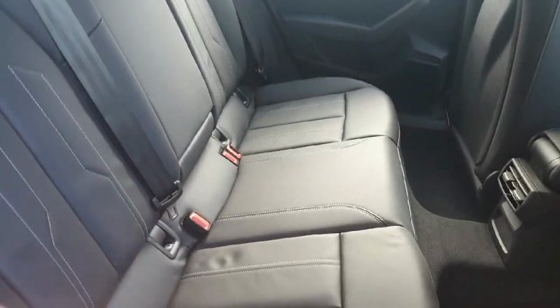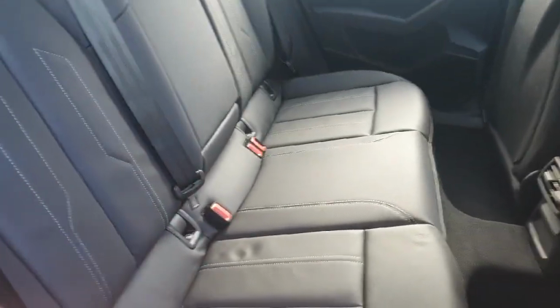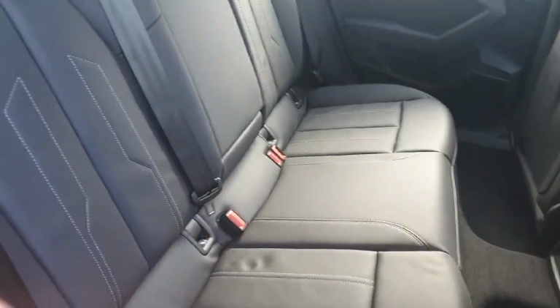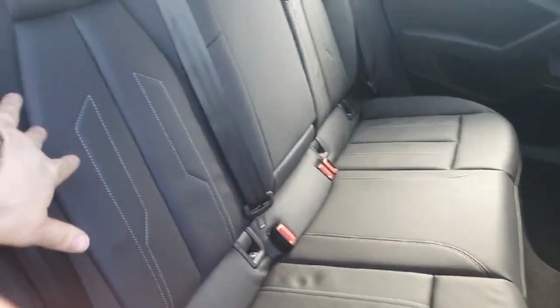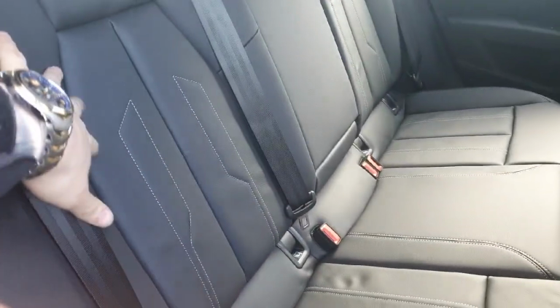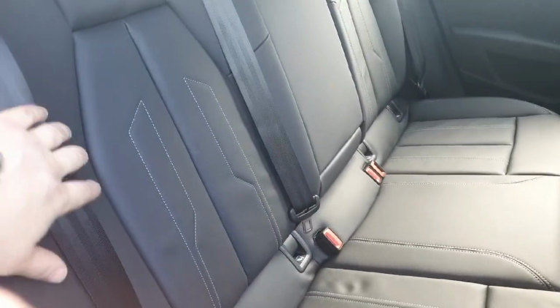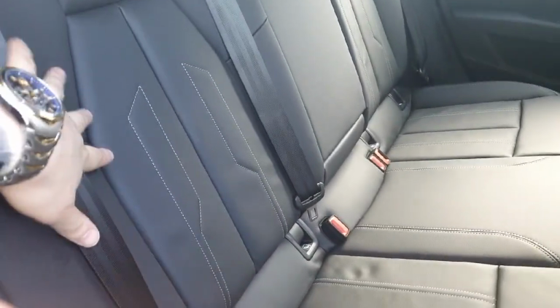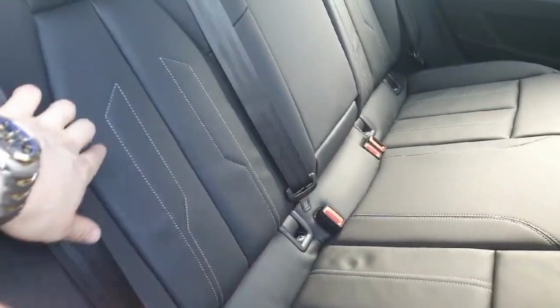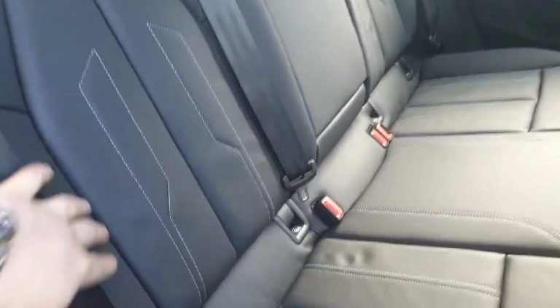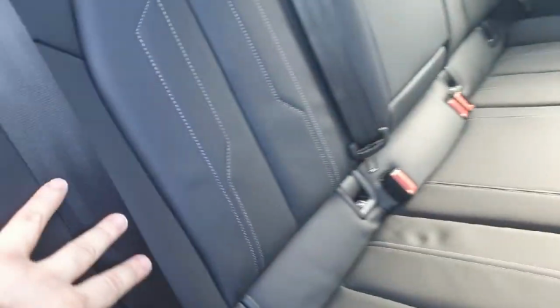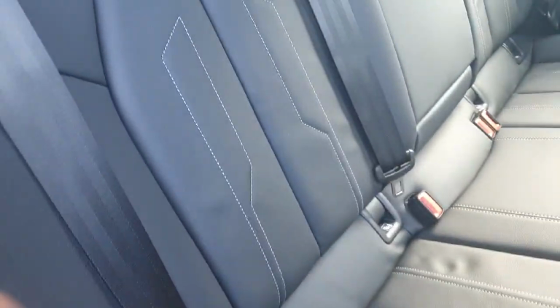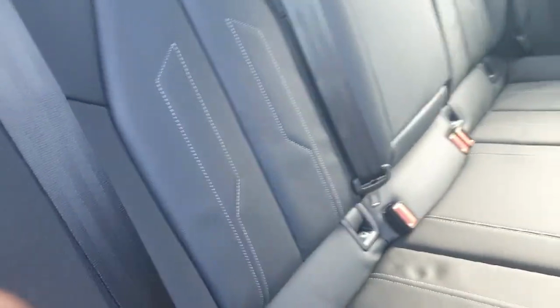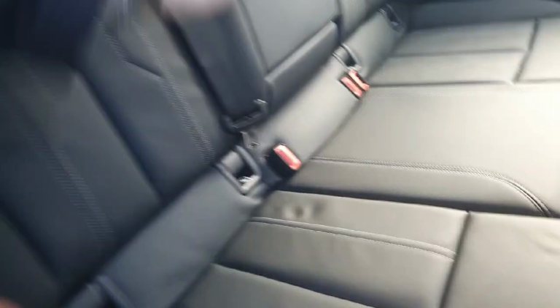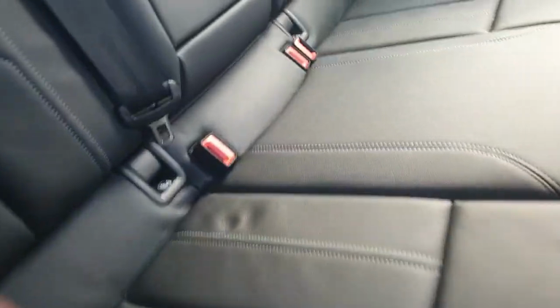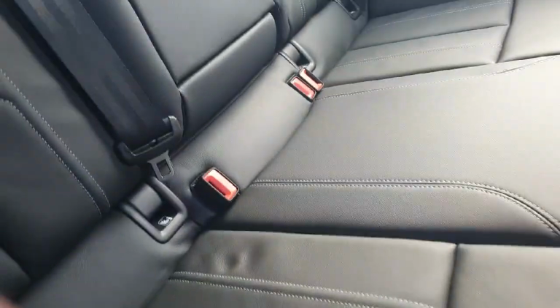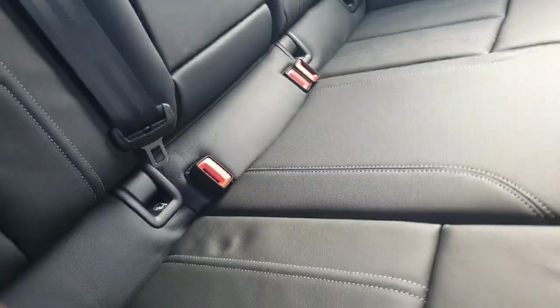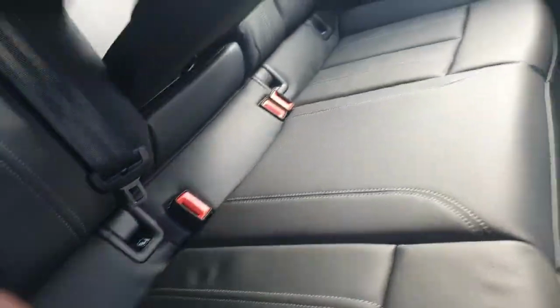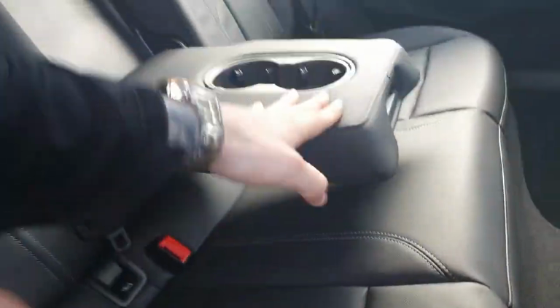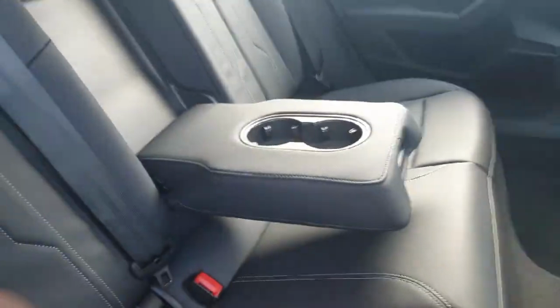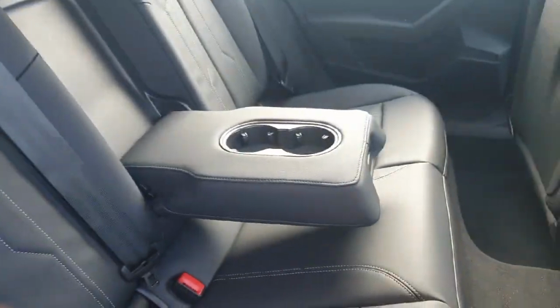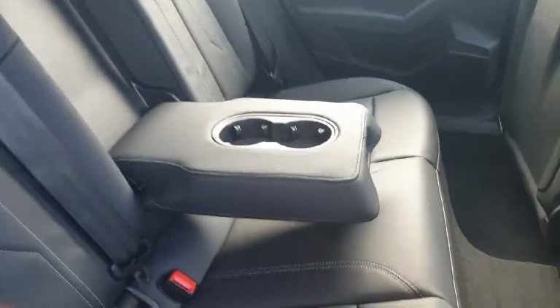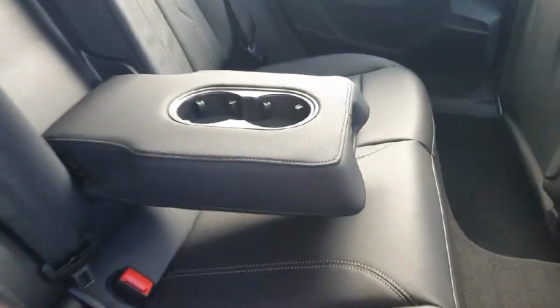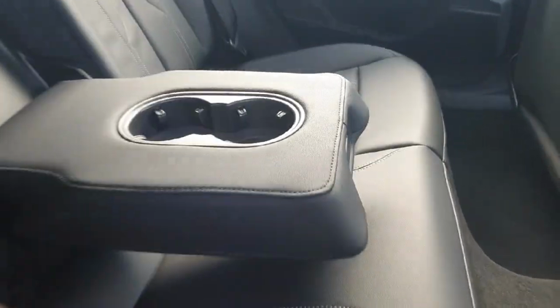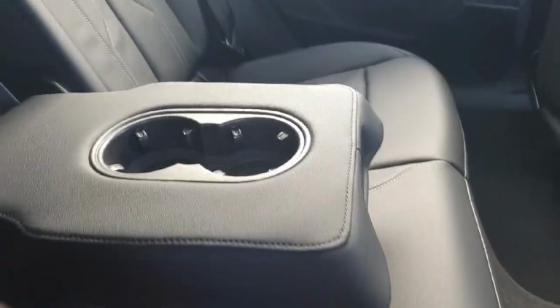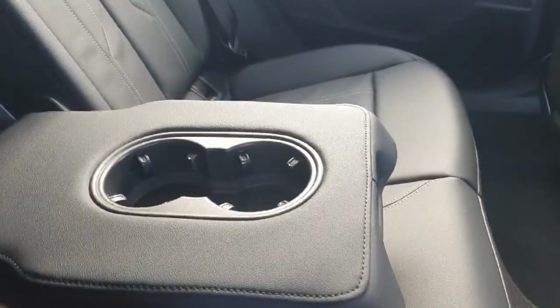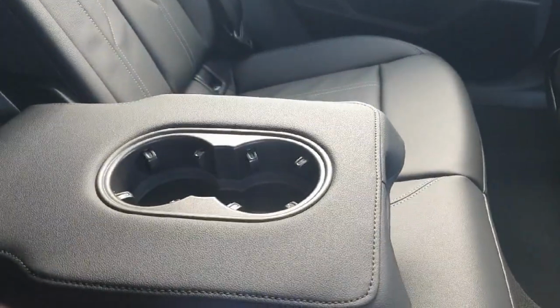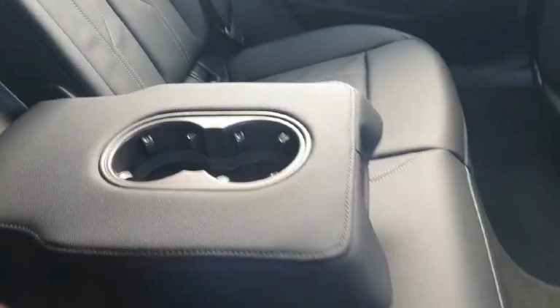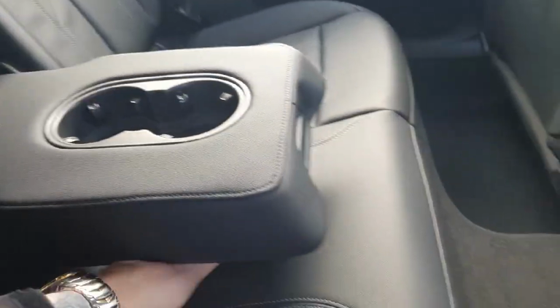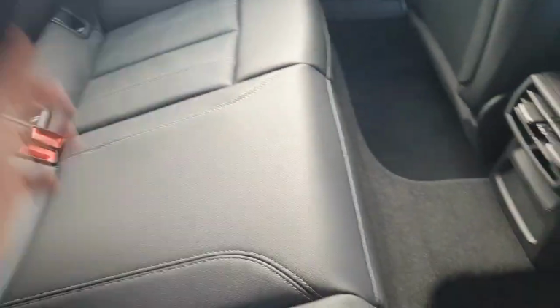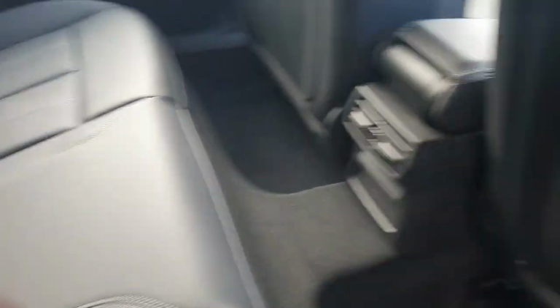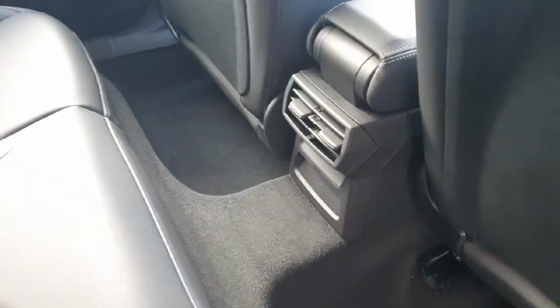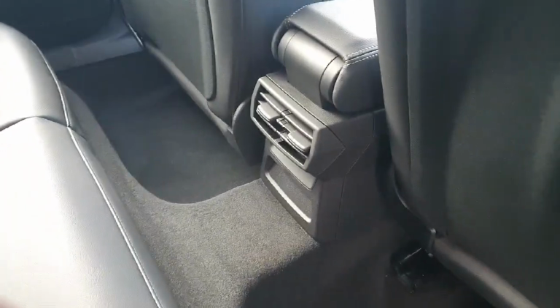The upholstery is this beautiful full Valkone leather with fantastic white stitching, and in the centre we have a partition that comes down to make a nice armrest. It also comes with two cup holders and rear ventilation.